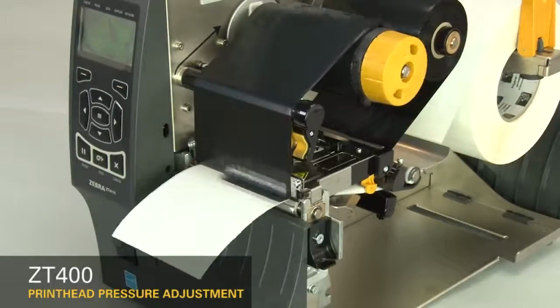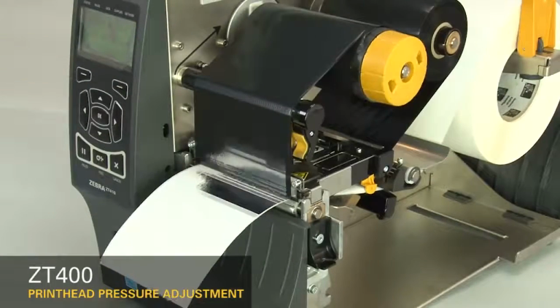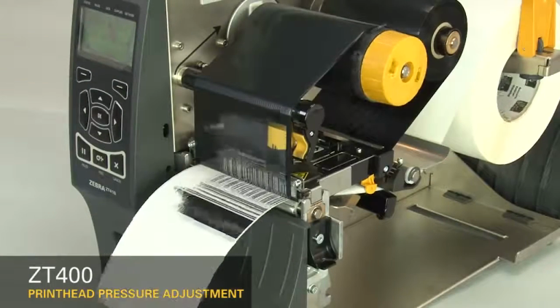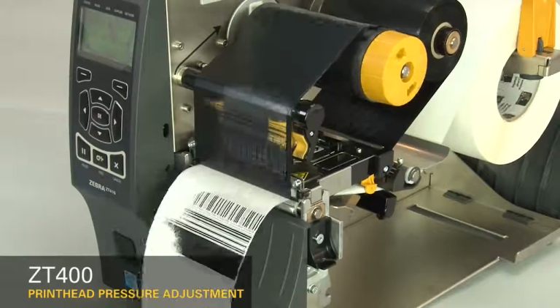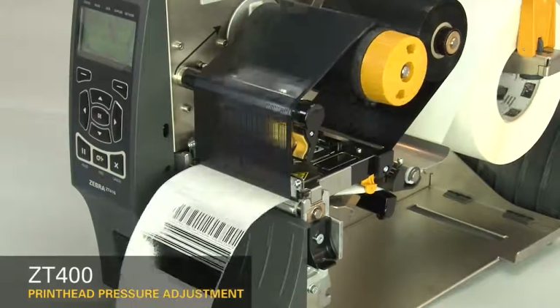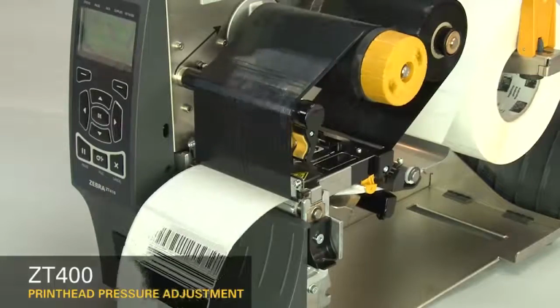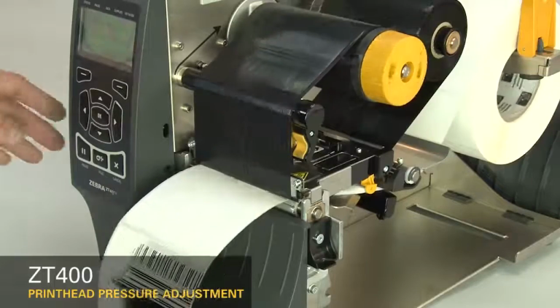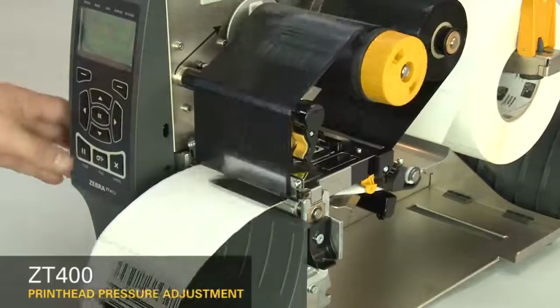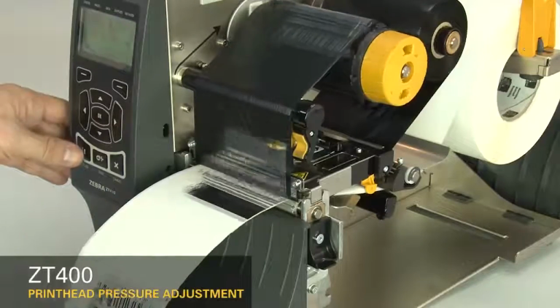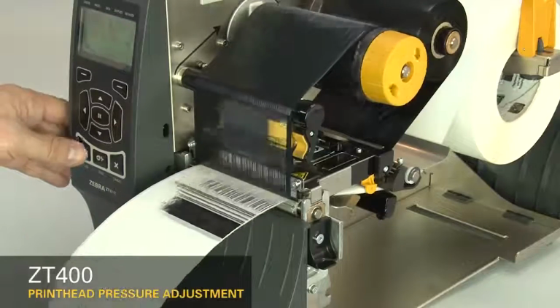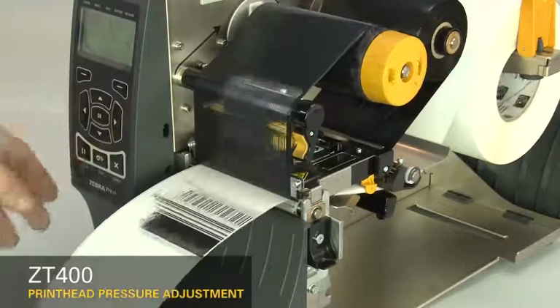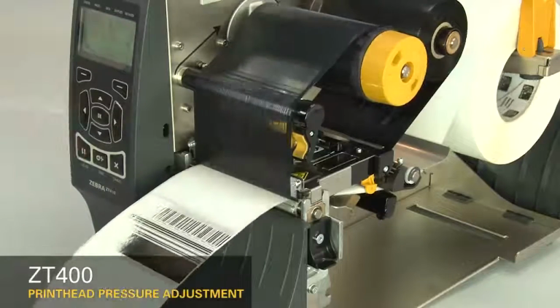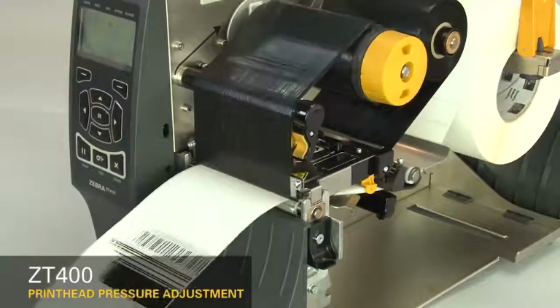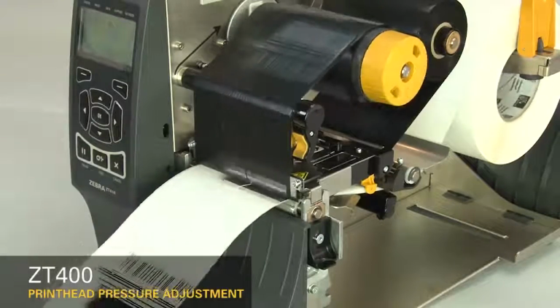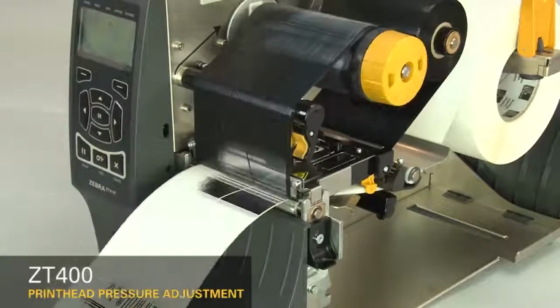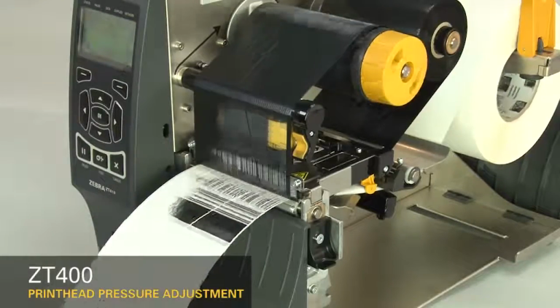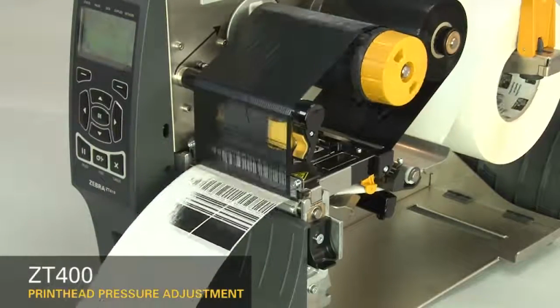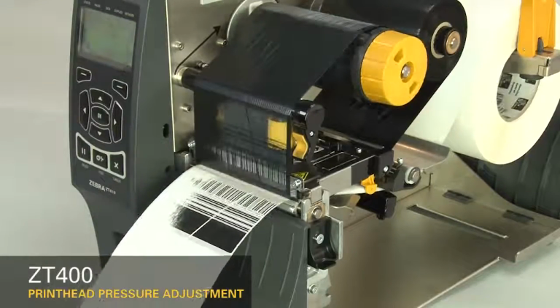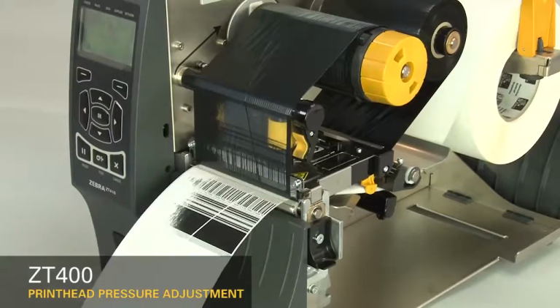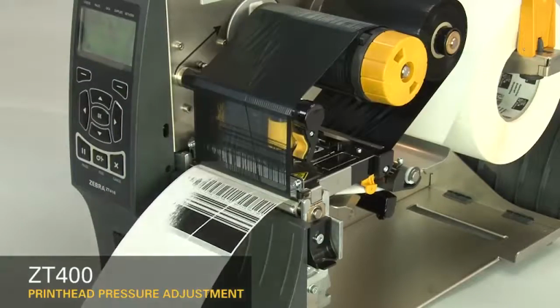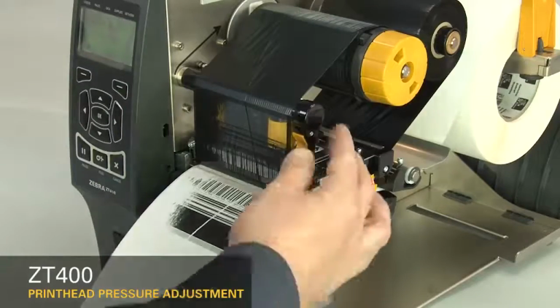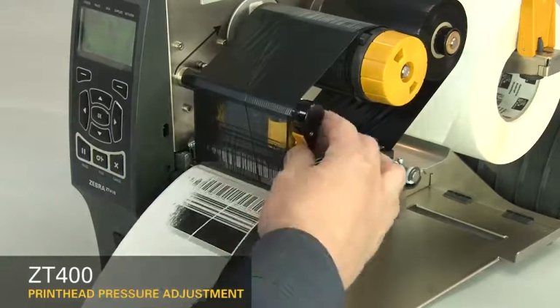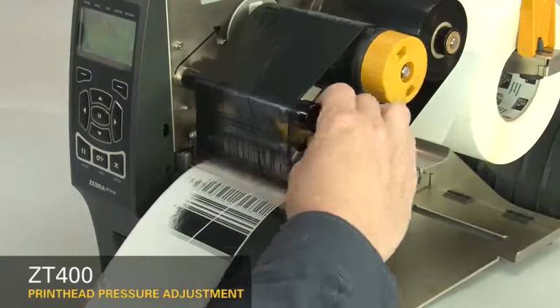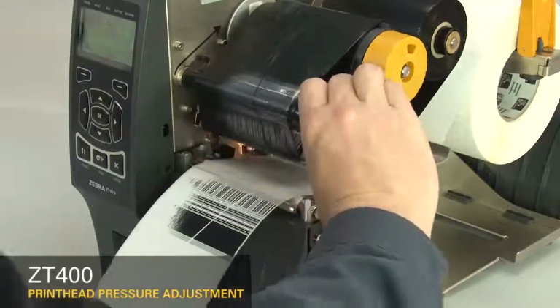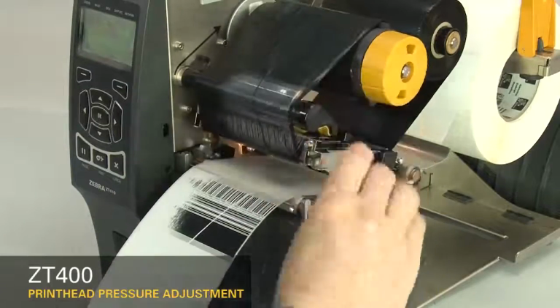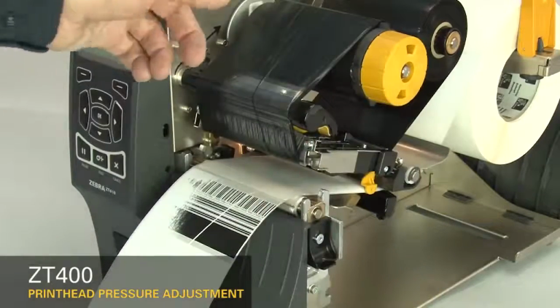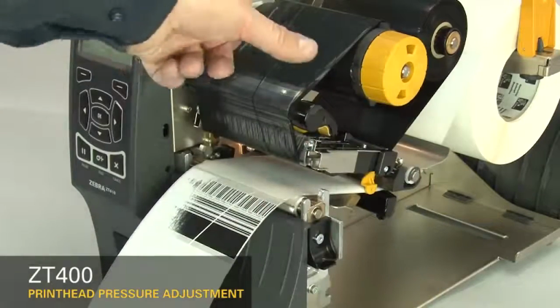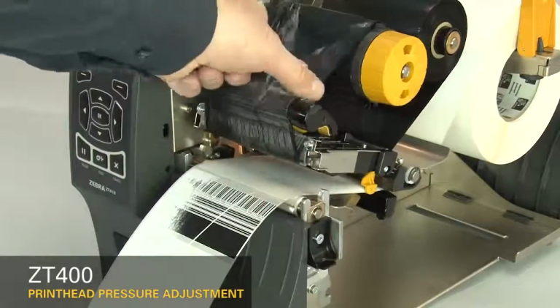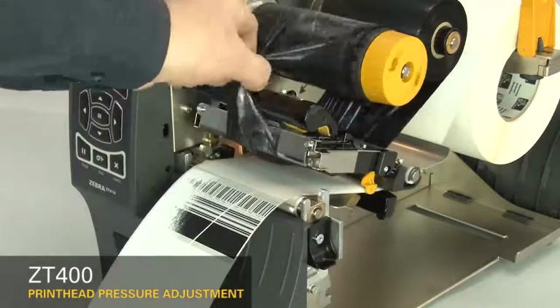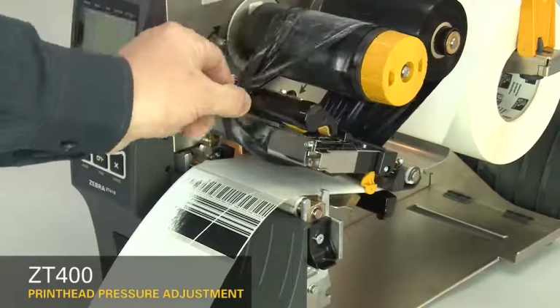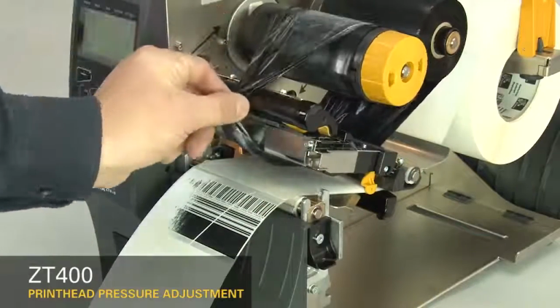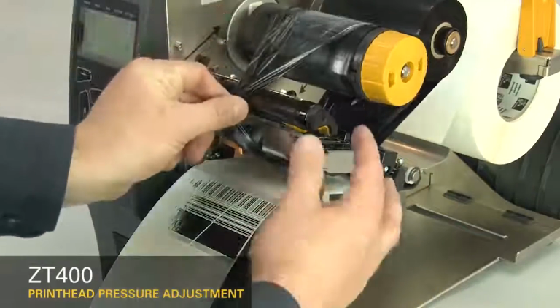If the print on the left side of the label is too light, increase the inside dial setting. Pause the printer. Open the print head and move the ribbon to the side. Close the print head.